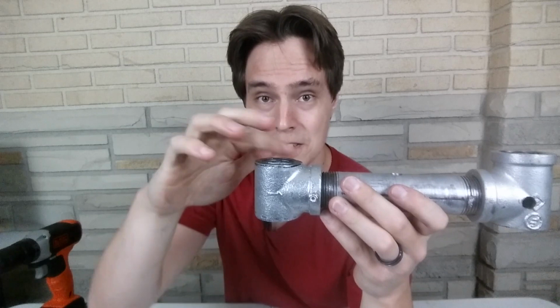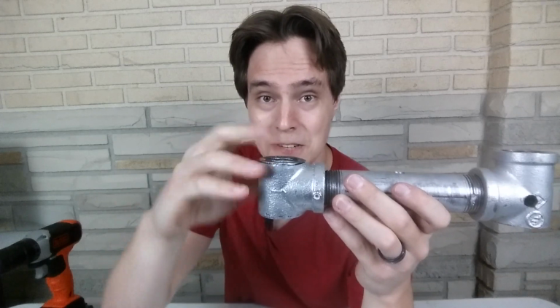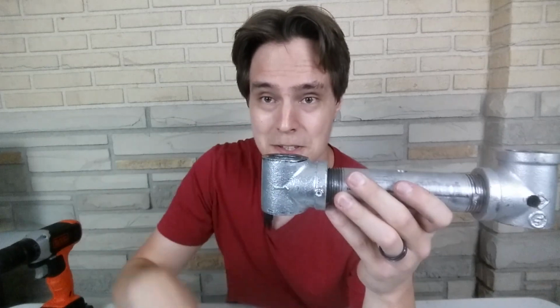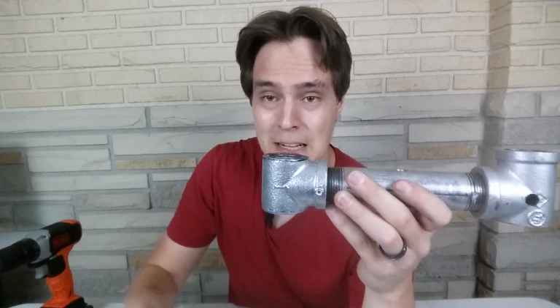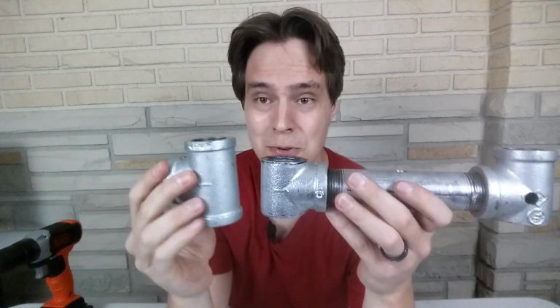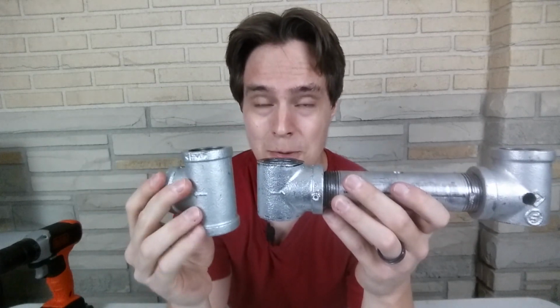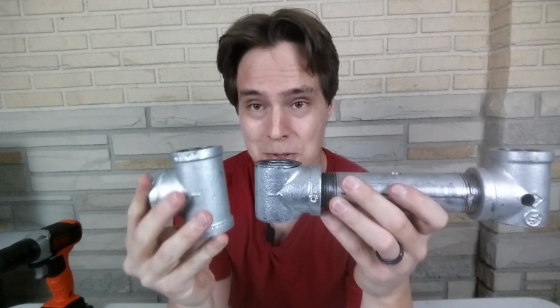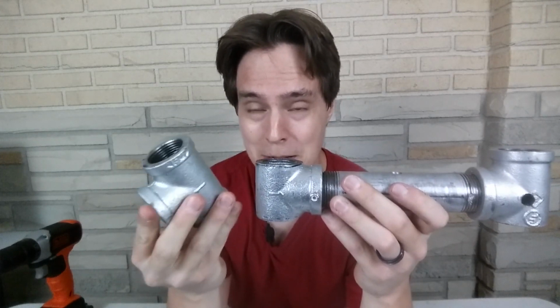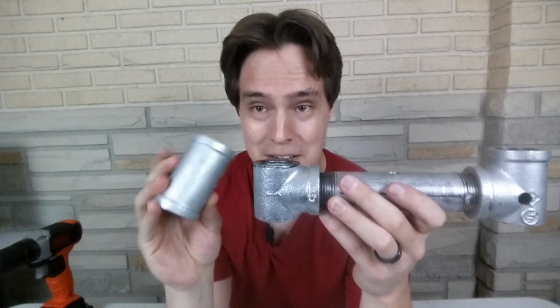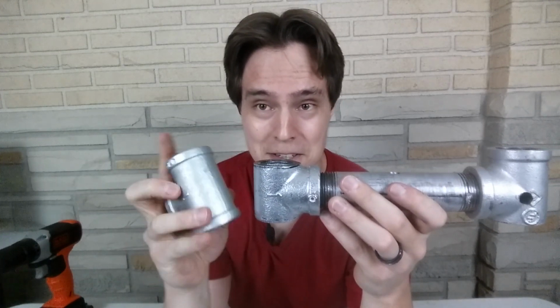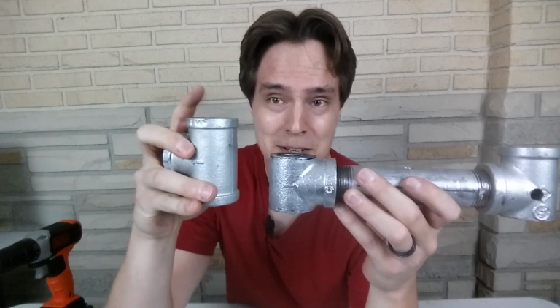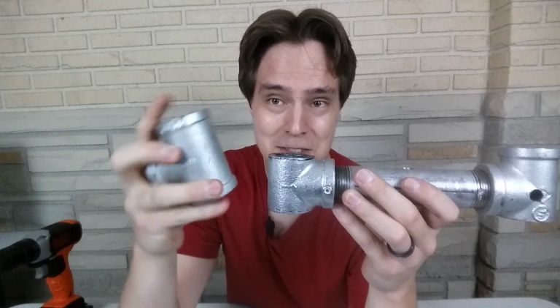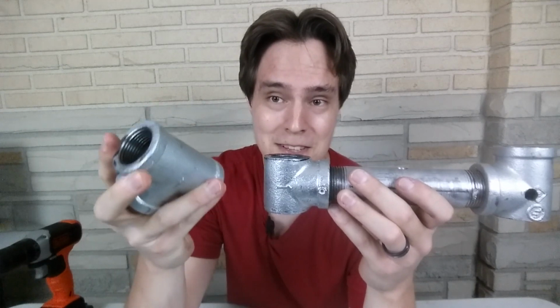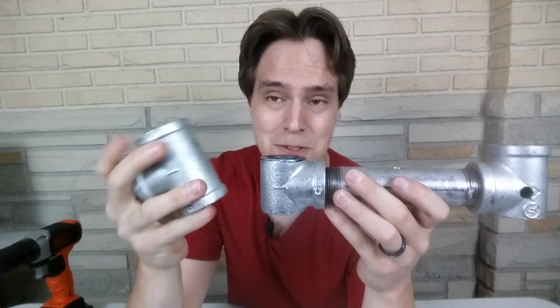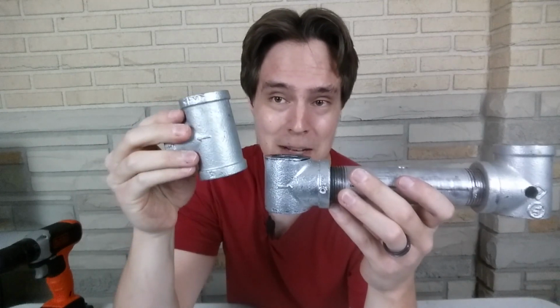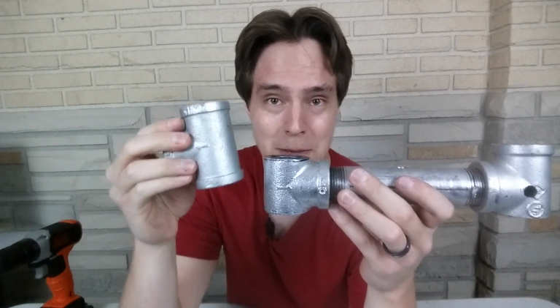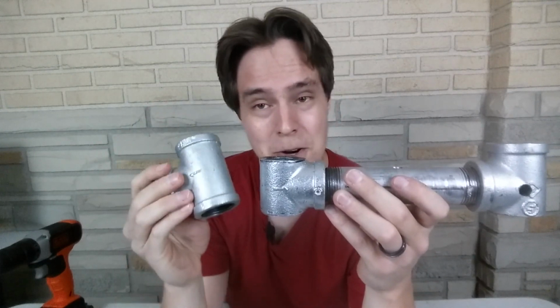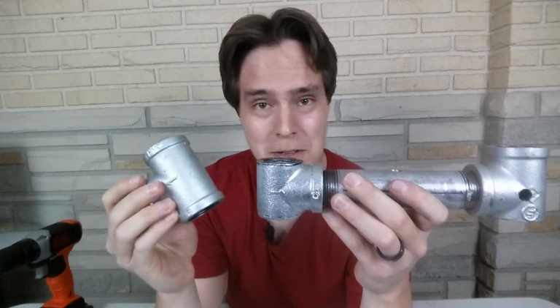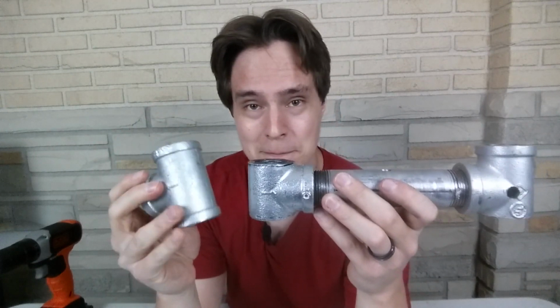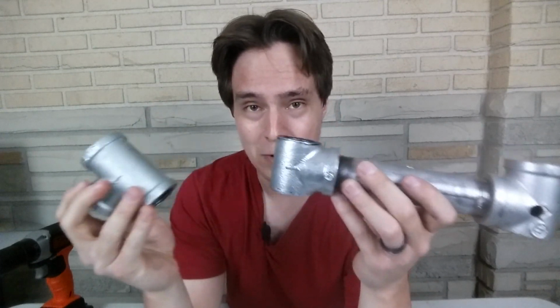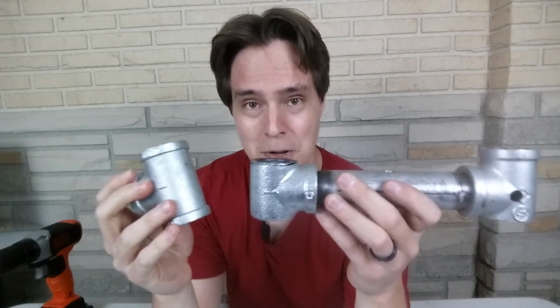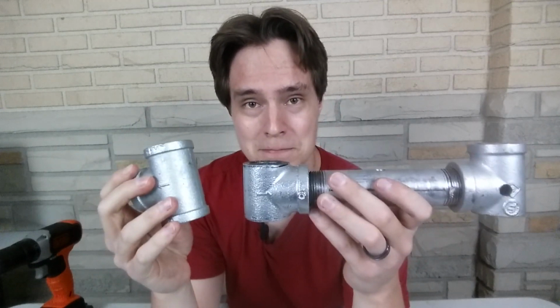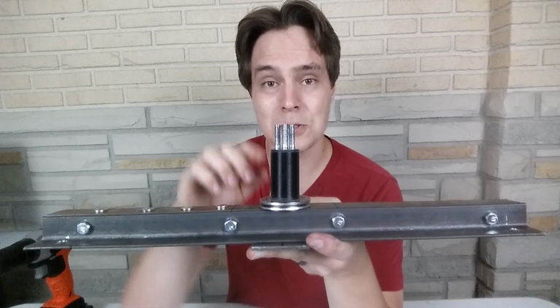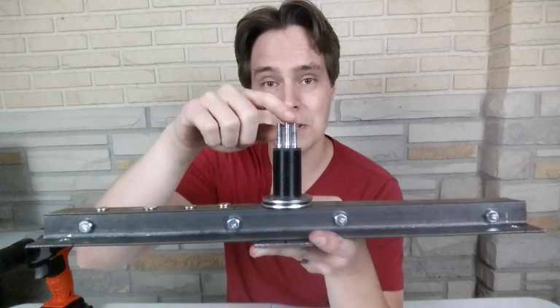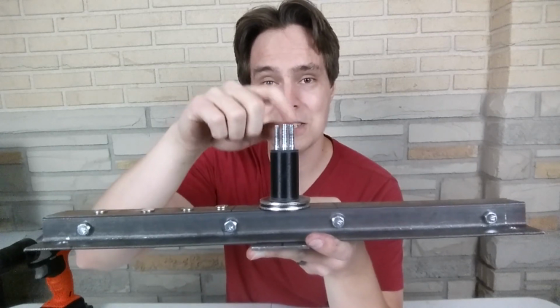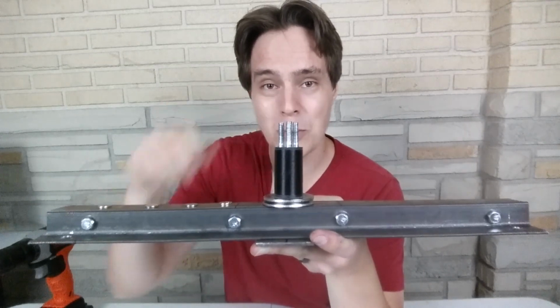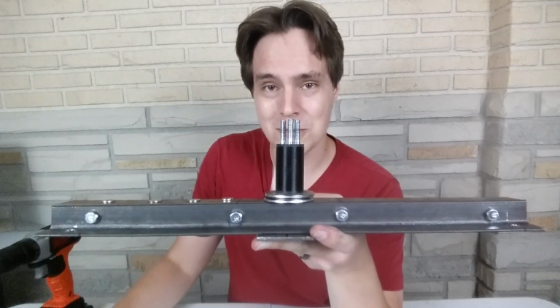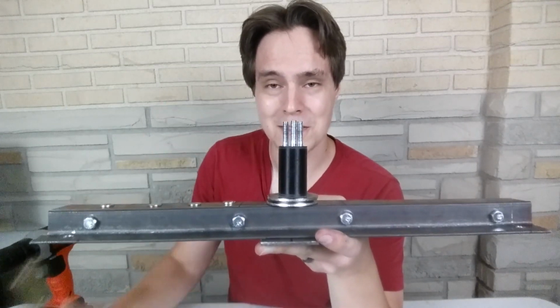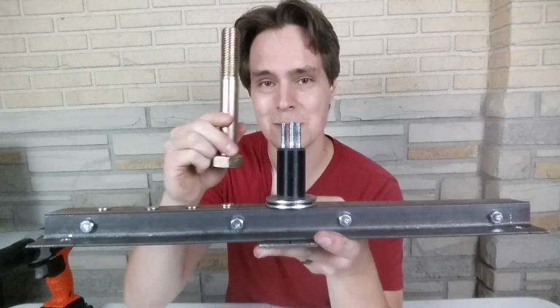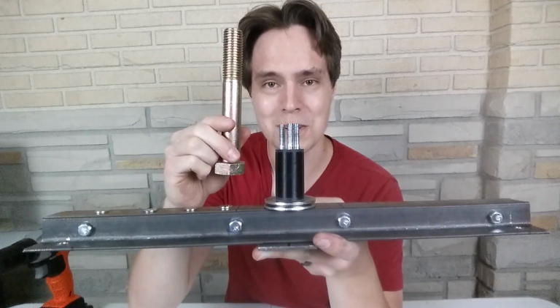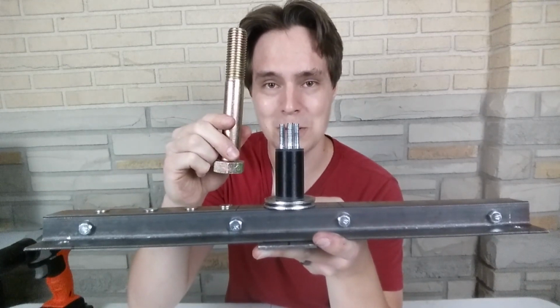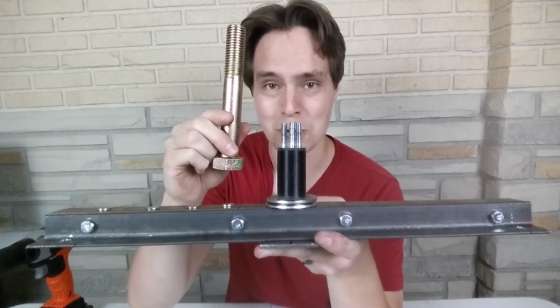To fix the uneven surface, I'm going back to a pipe tee that I didn't cut, because that top and bottom surface are completely flat — I won't have to worry about it. I'm also going to replace these three bolts with one really big bolt.